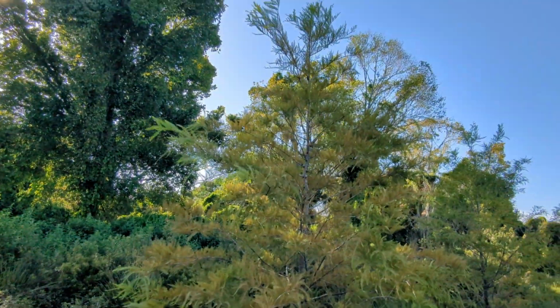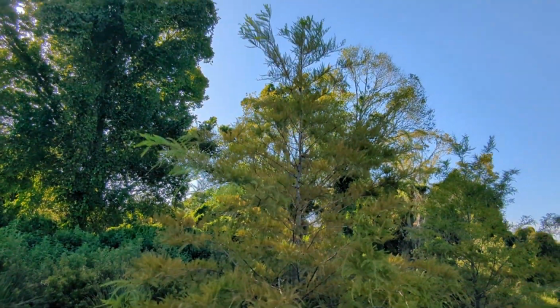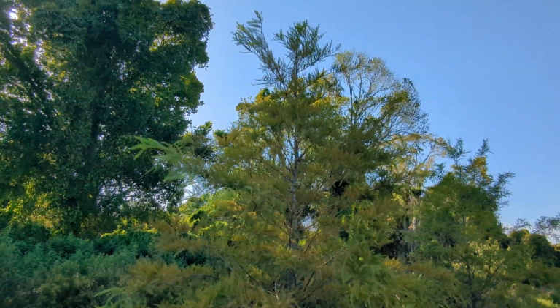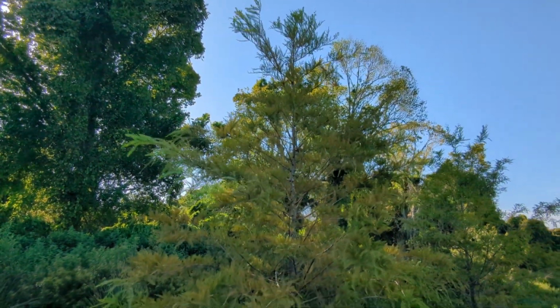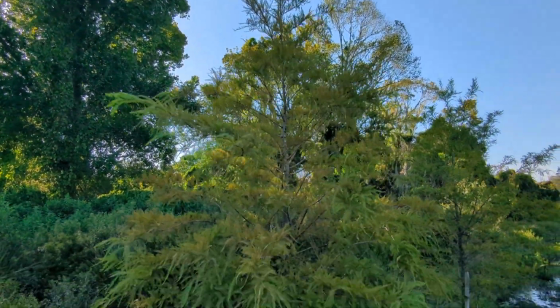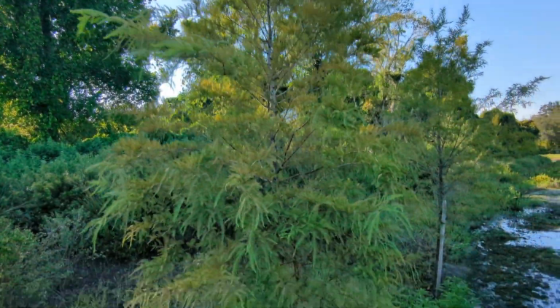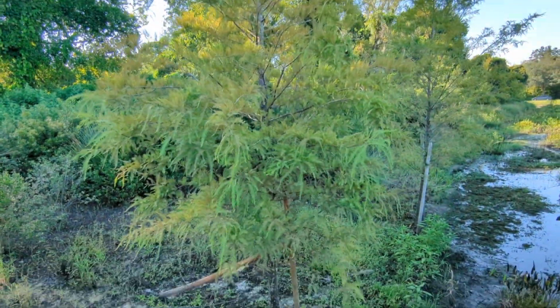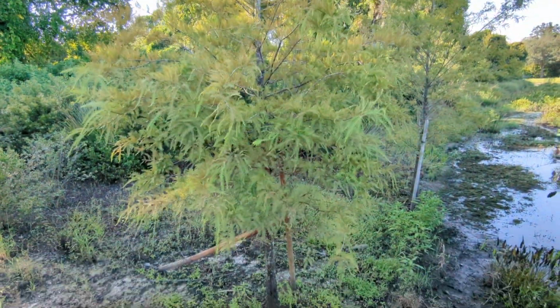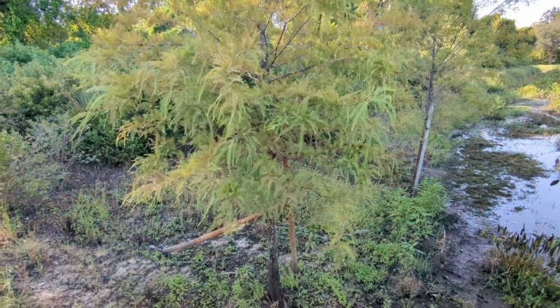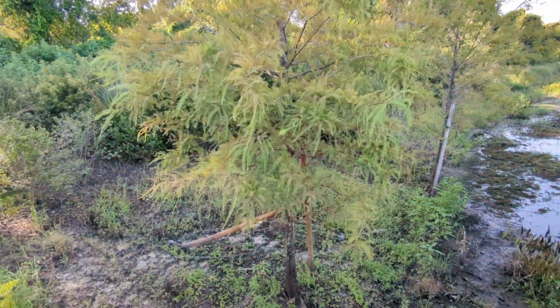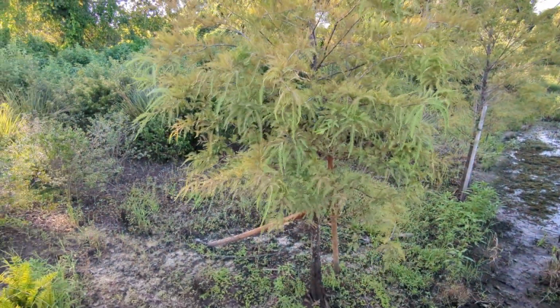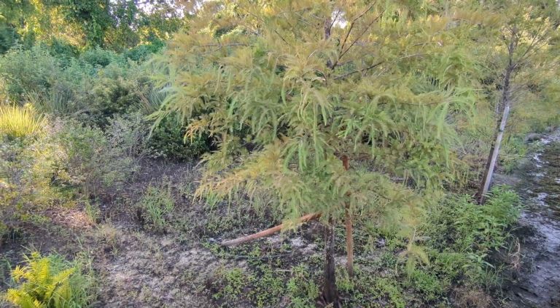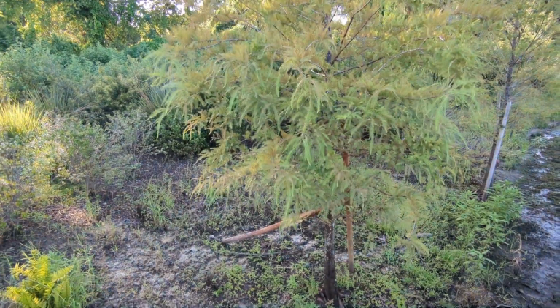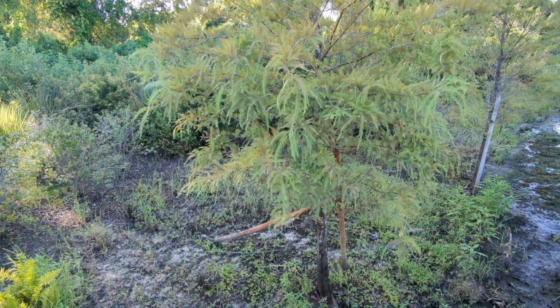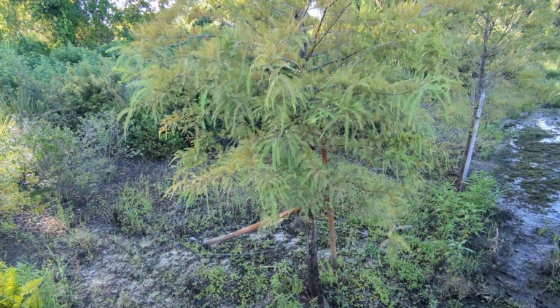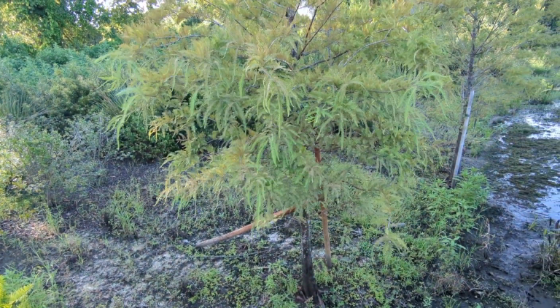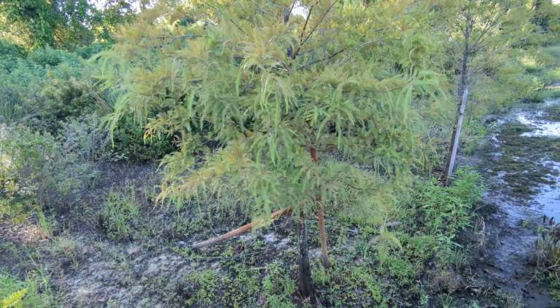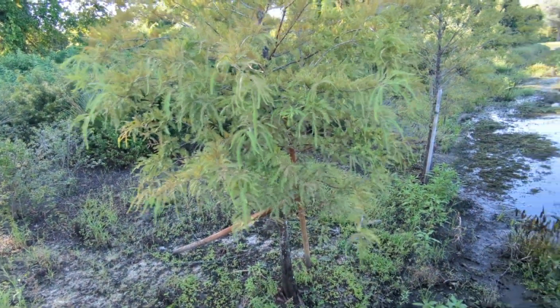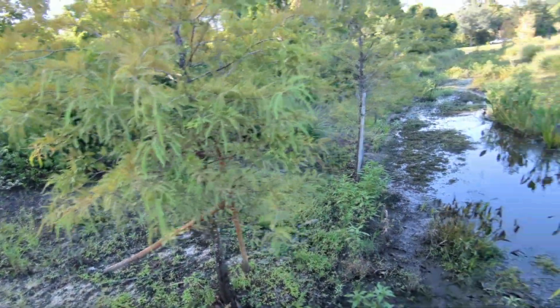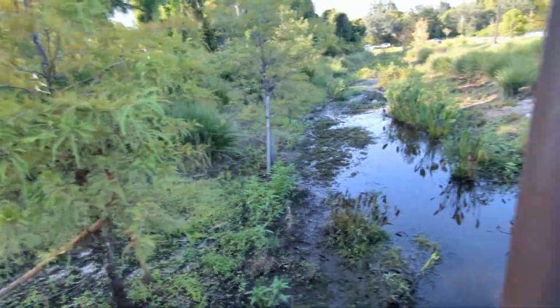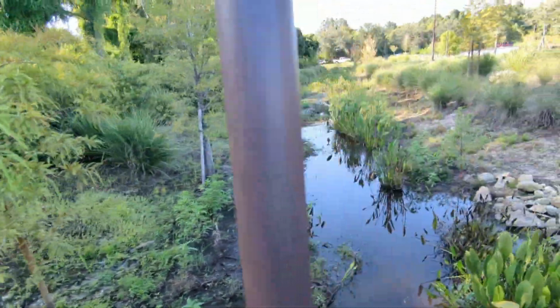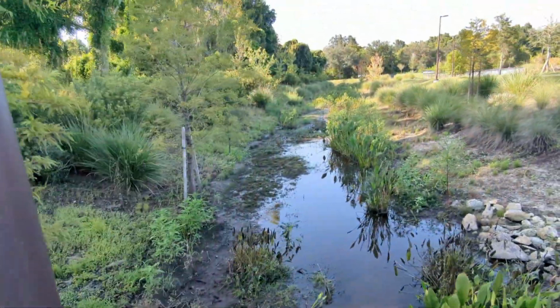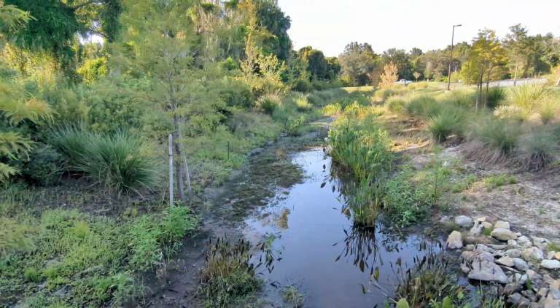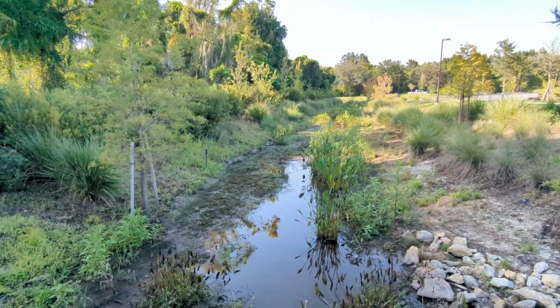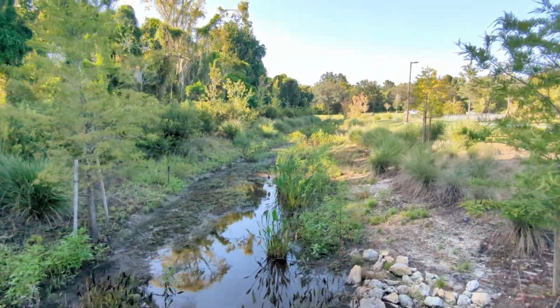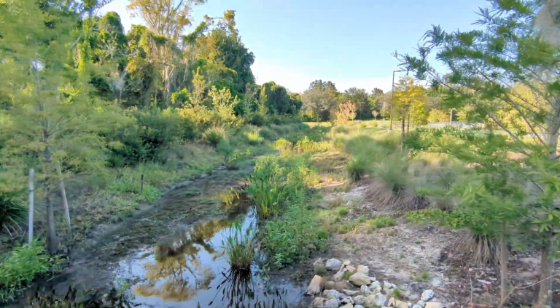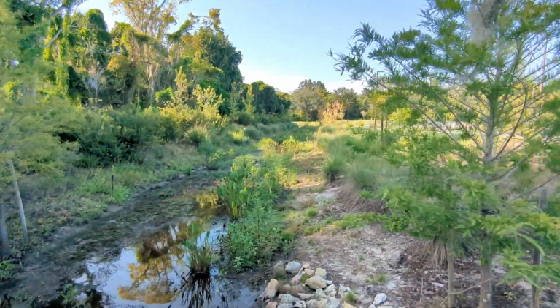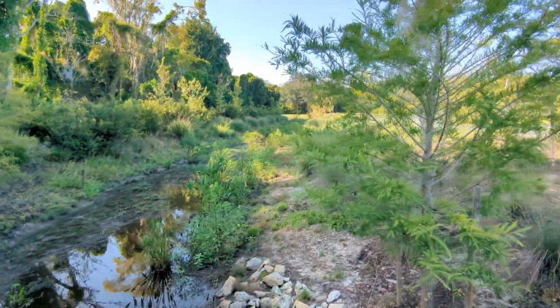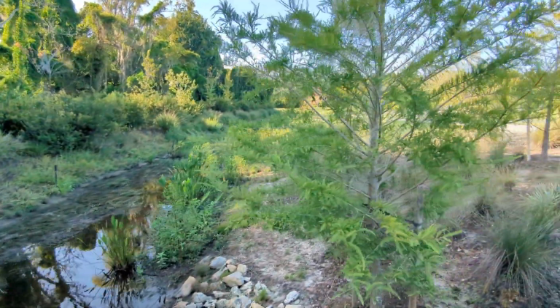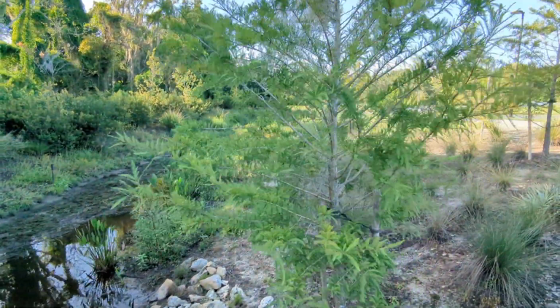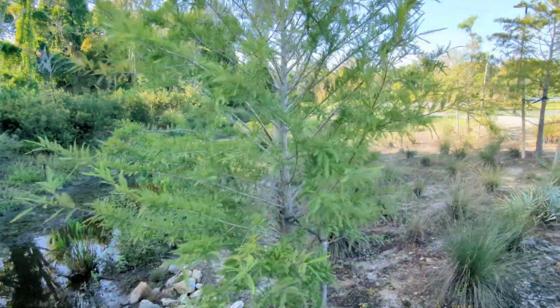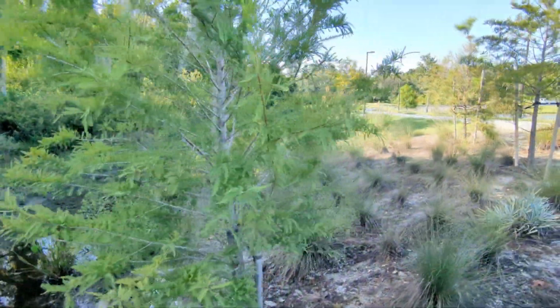We're at the end of August, but this cypress tree is not looking that great — it should be a little bit brighter green. I don't know what's going on, but this water's up and down, and cypress trees can handle seasonal flooding.